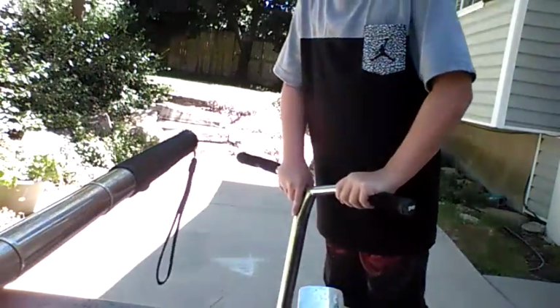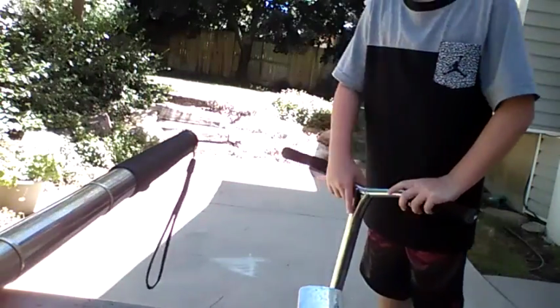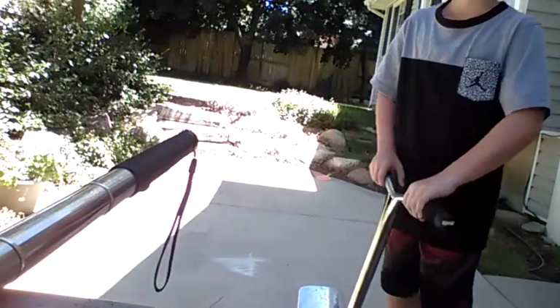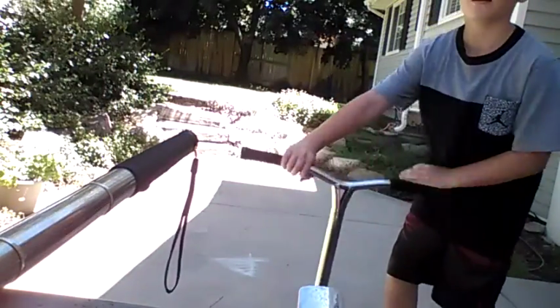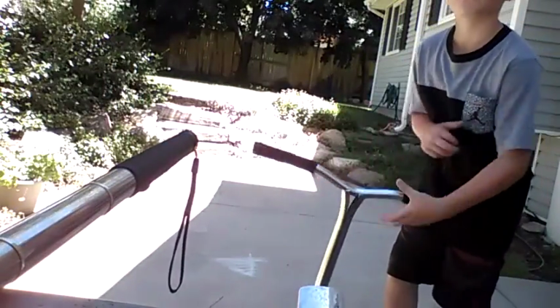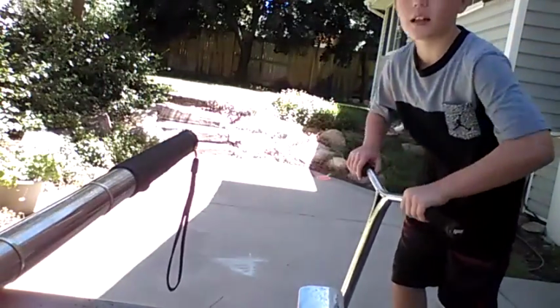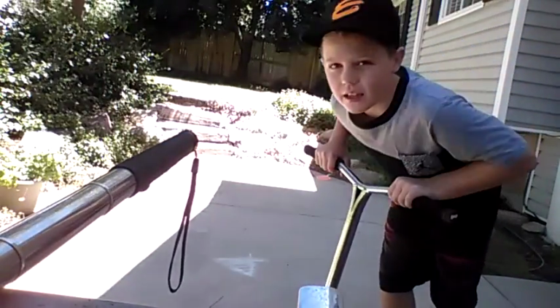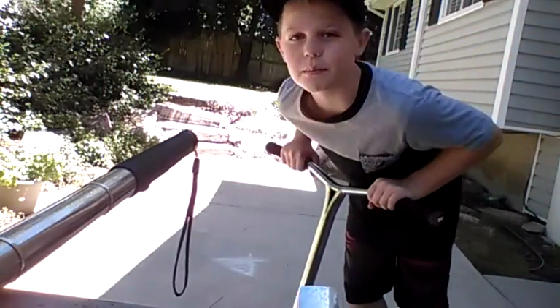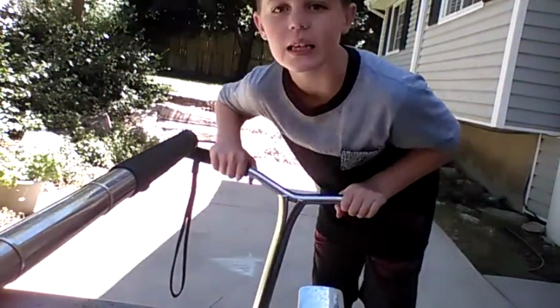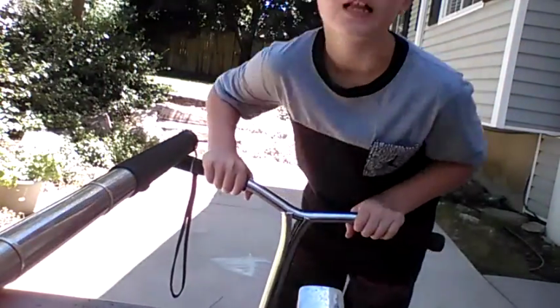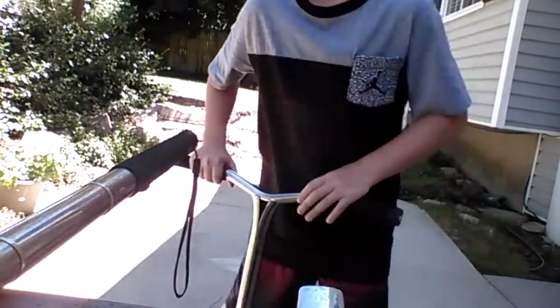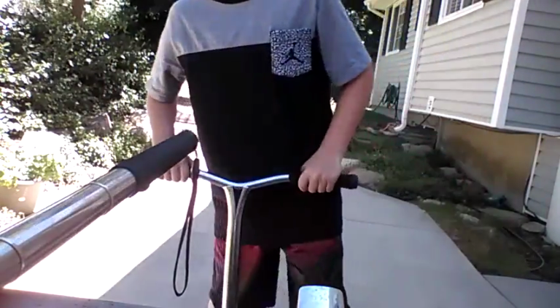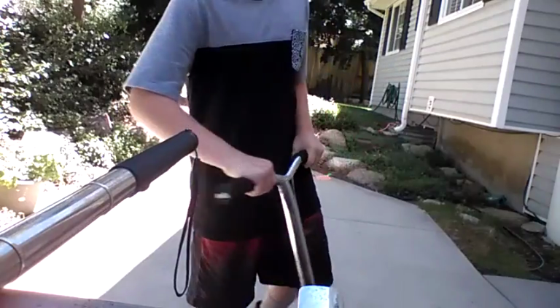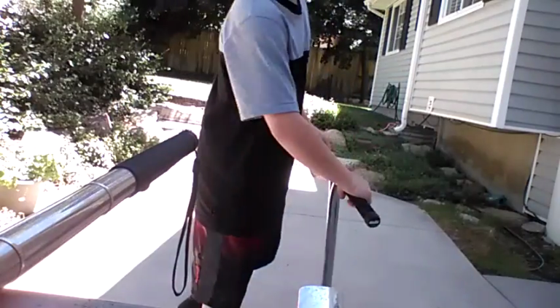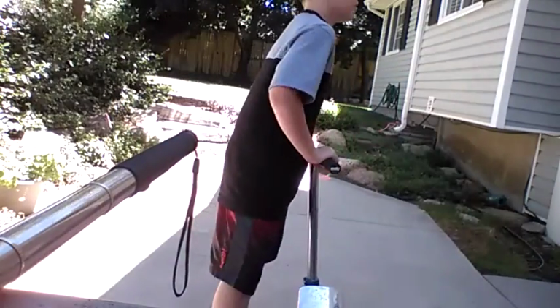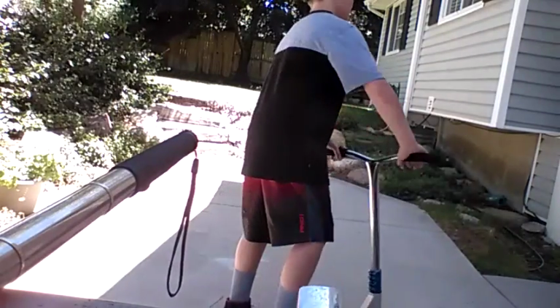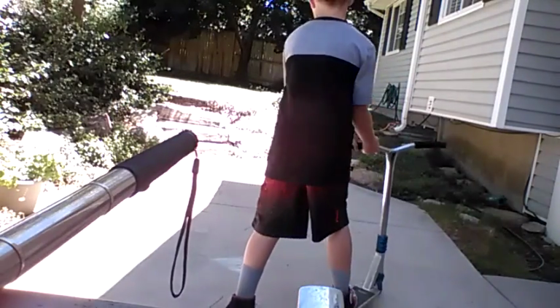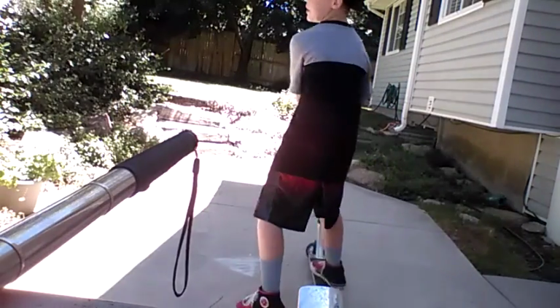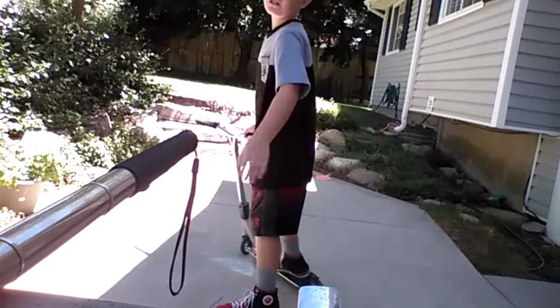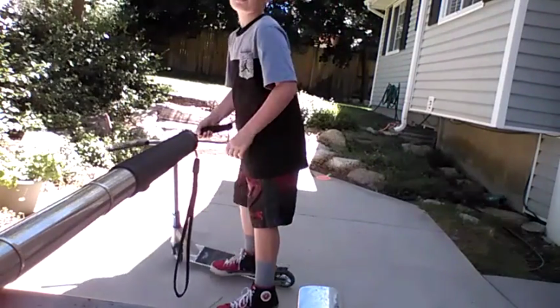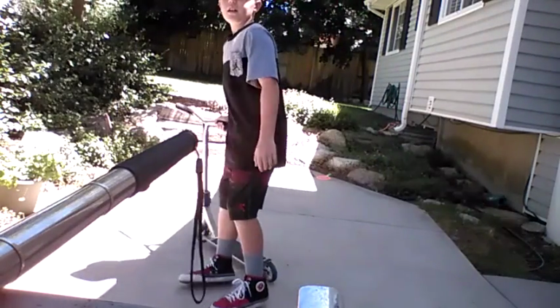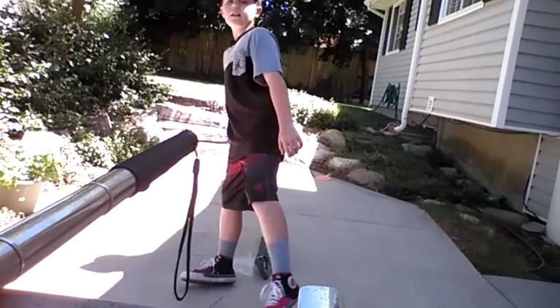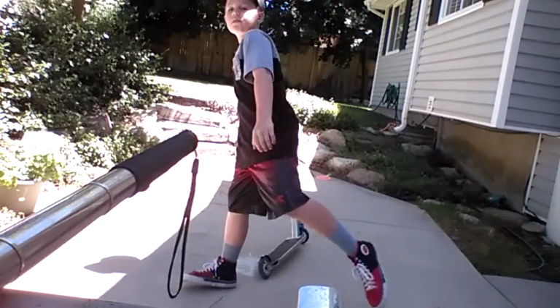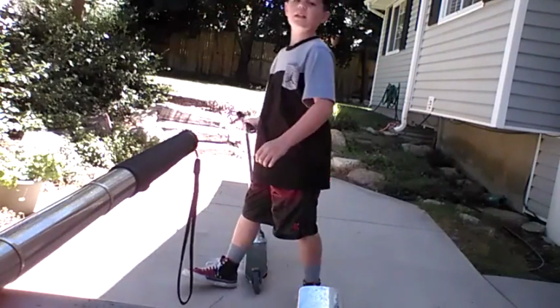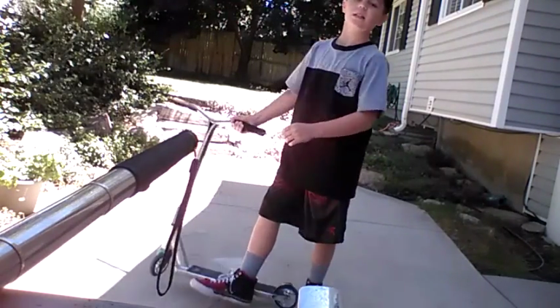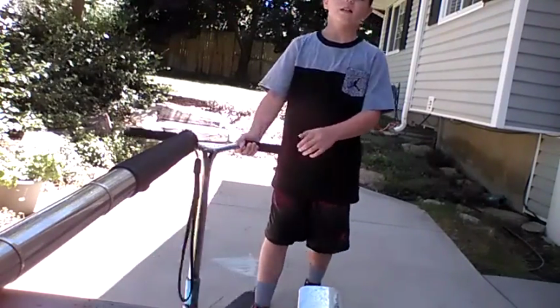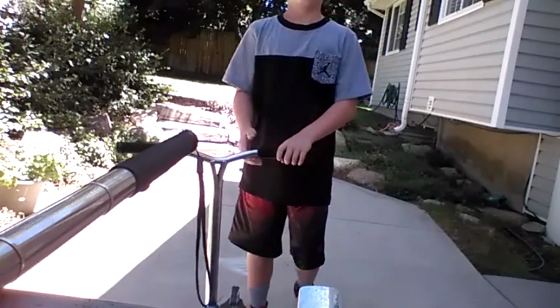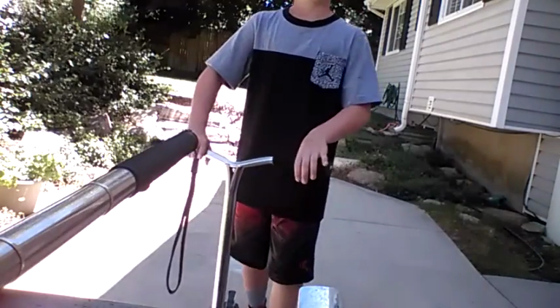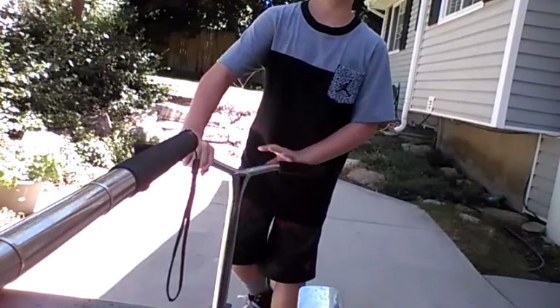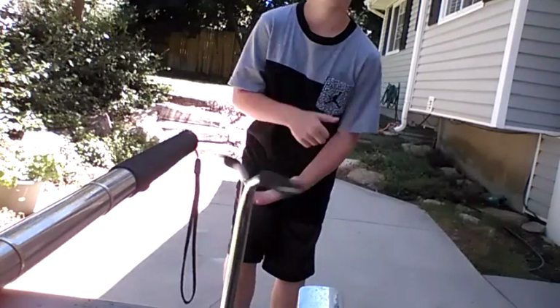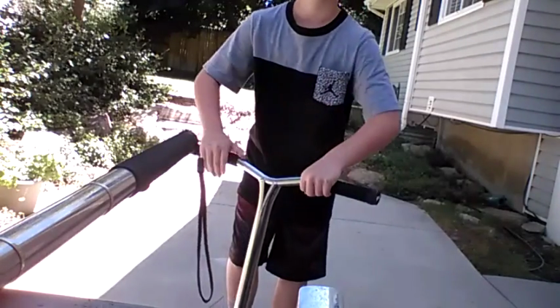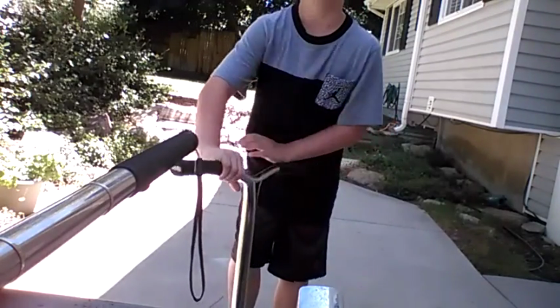Hey guys, today it's me and I'm gonna be showing you a beginner's trick, and it's really easy — it's a toe-whip flat.